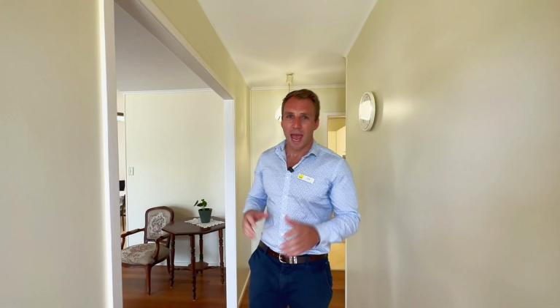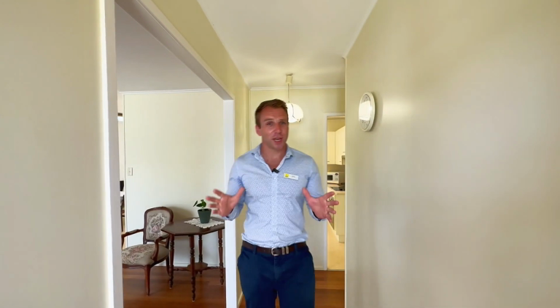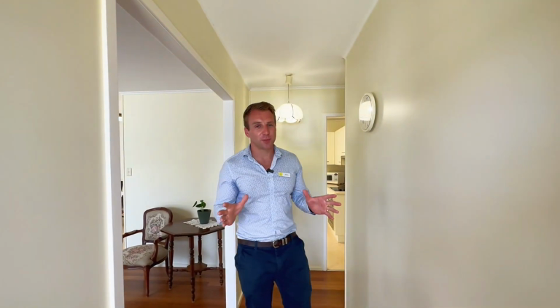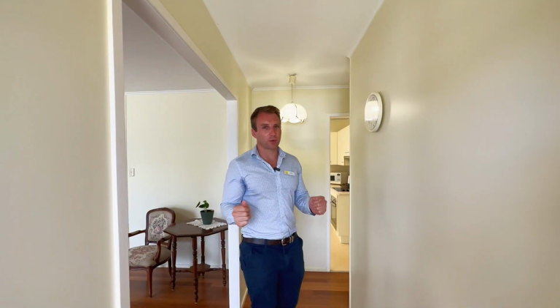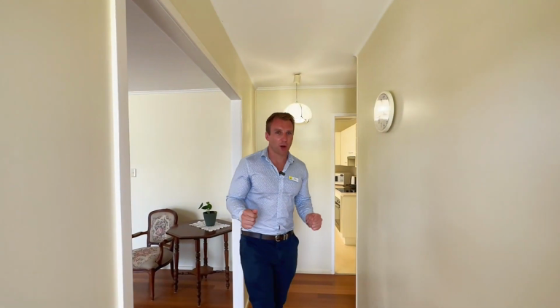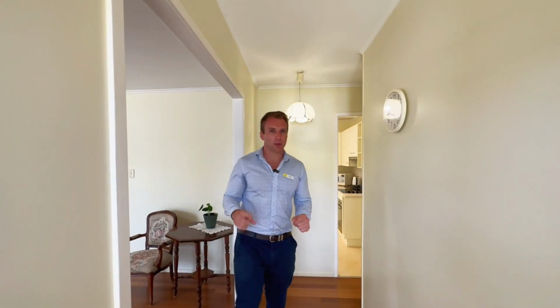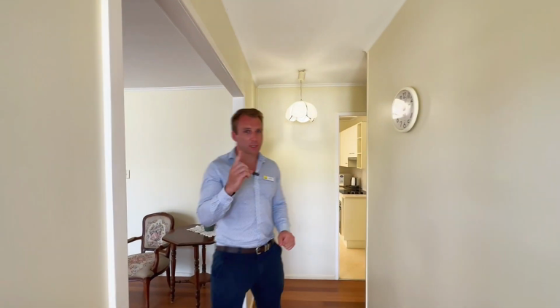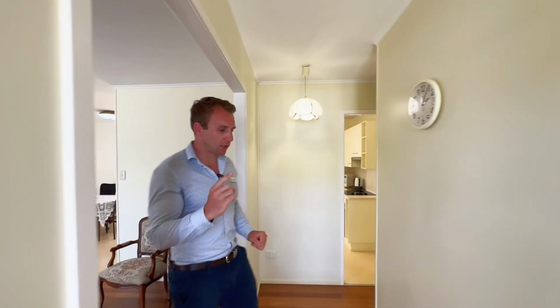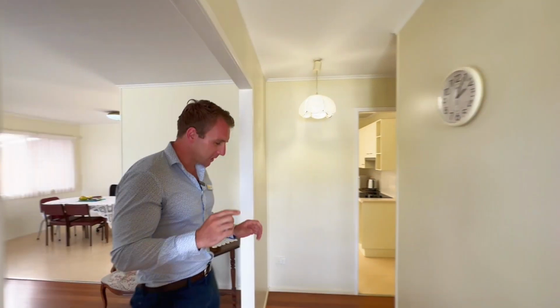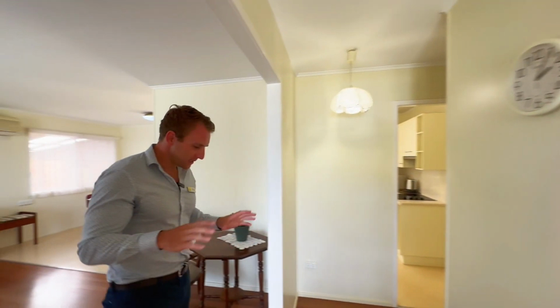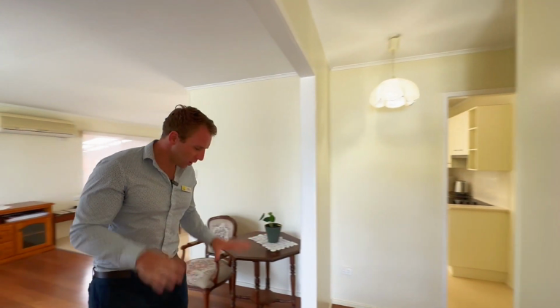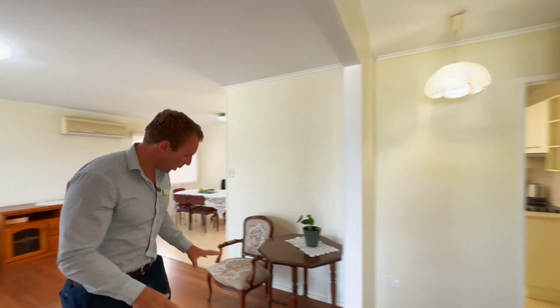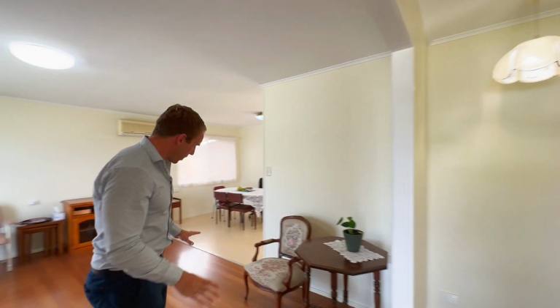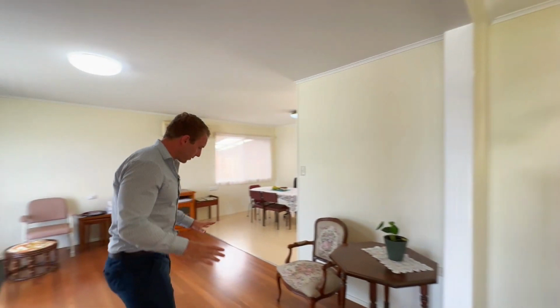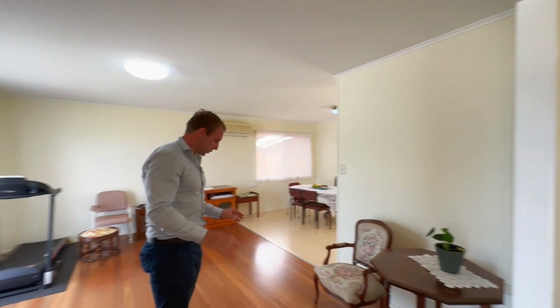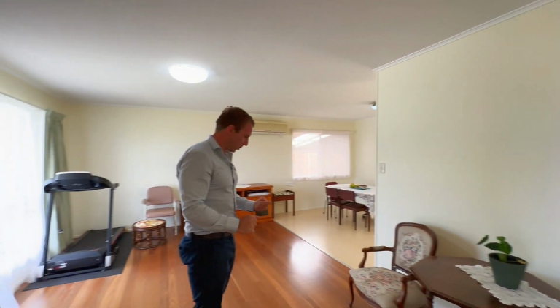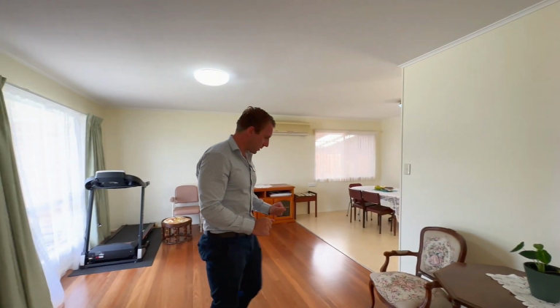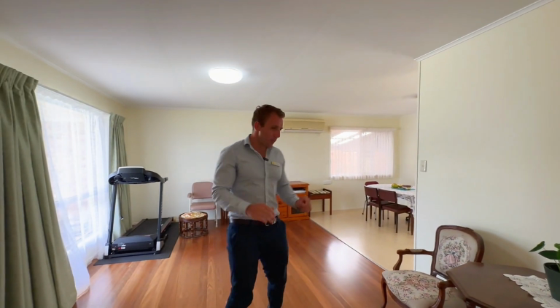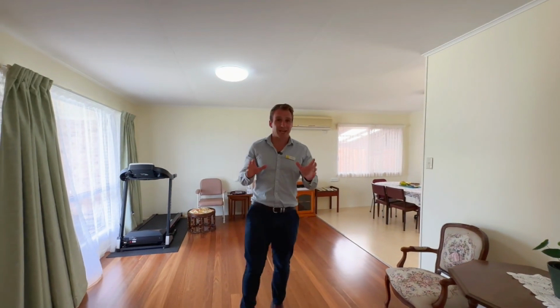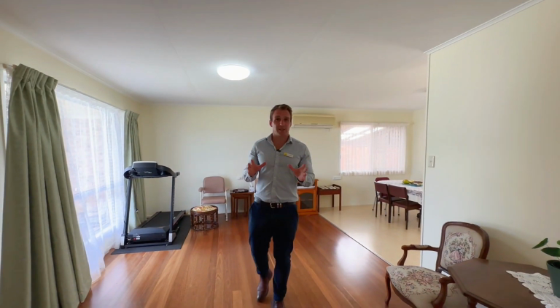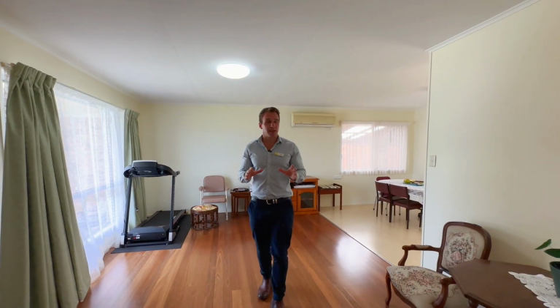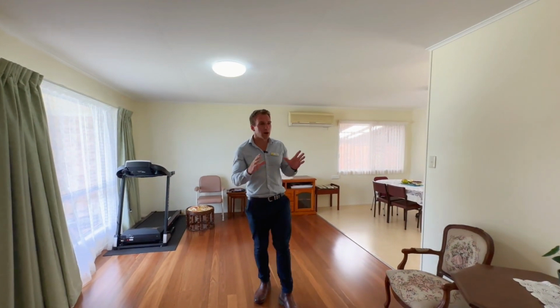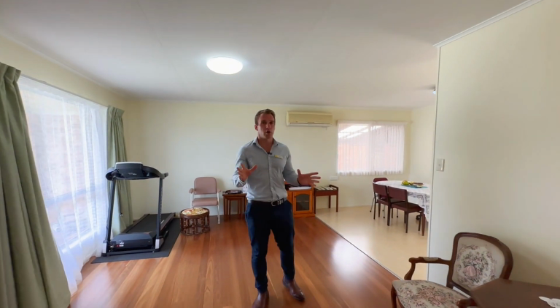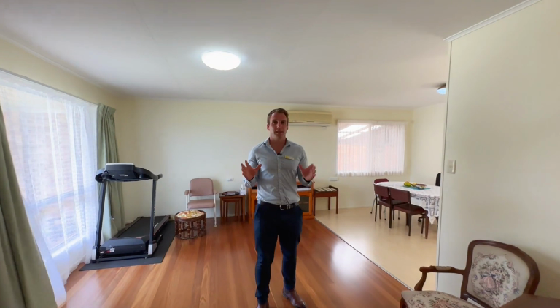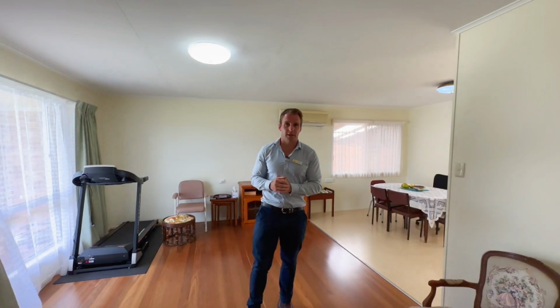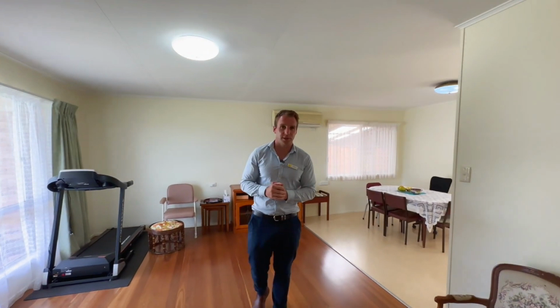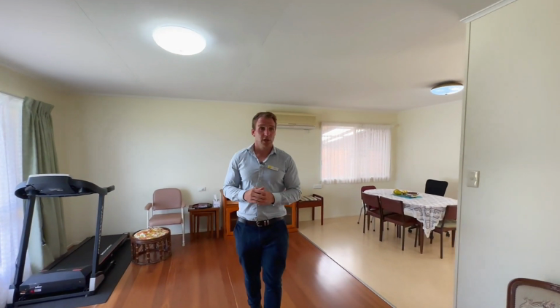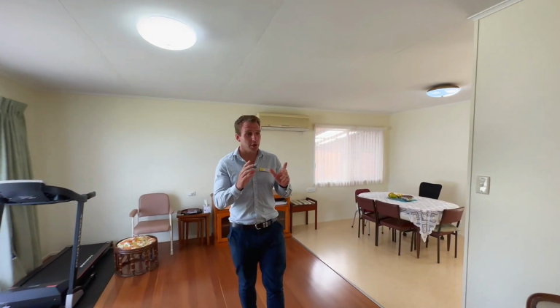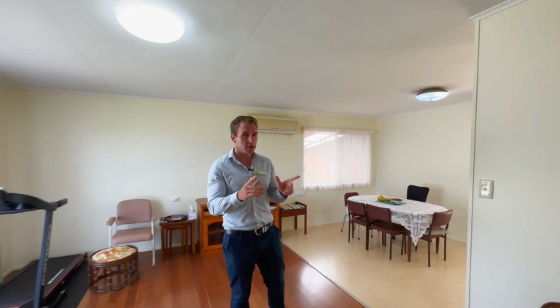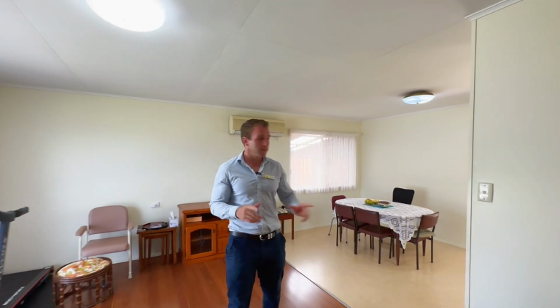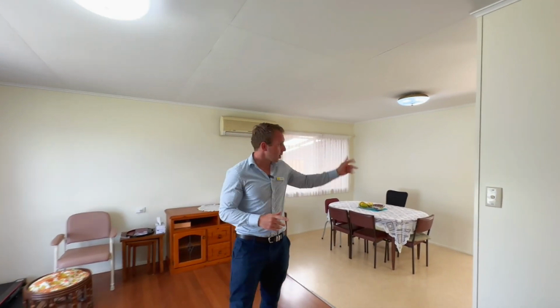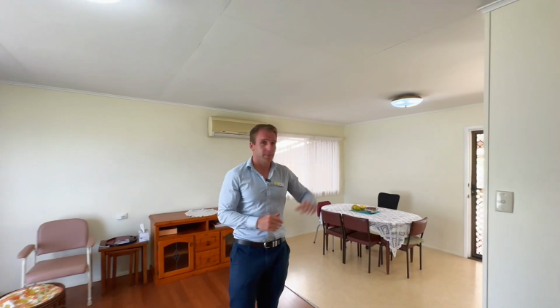As you enter this beautiful three-bedroom home, one of the first things you're going to notice is the incredible quality of the original floorboards. But it doesn't stop there — the entire home is in immaculate condition. So while you go take a look at it, I'm going to meet you out the back.